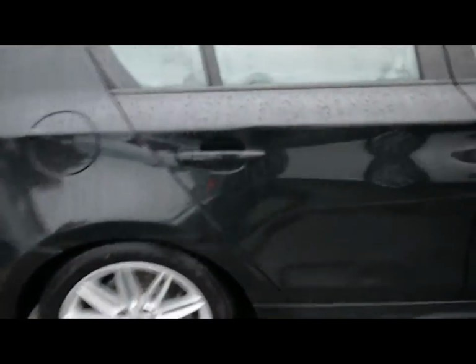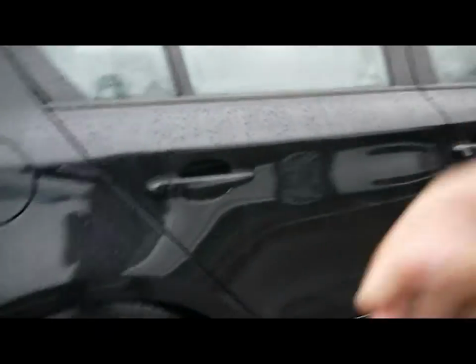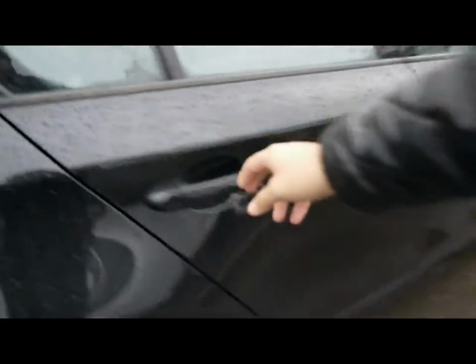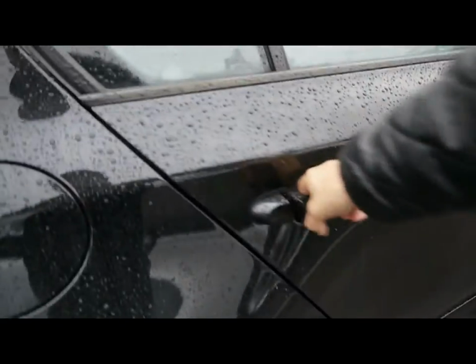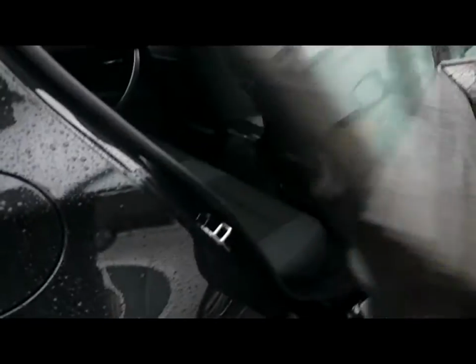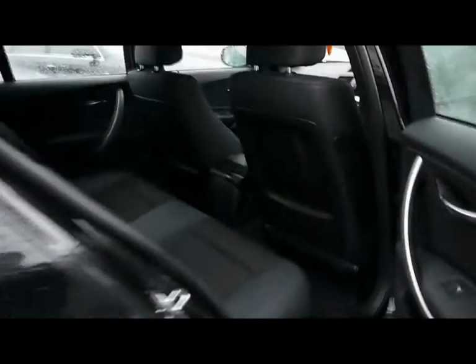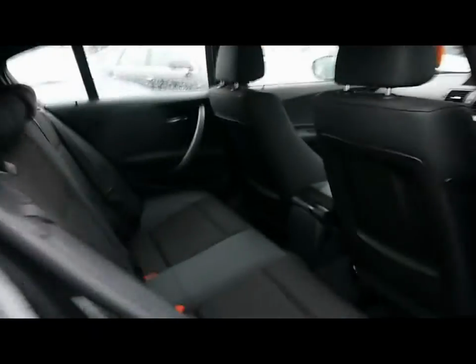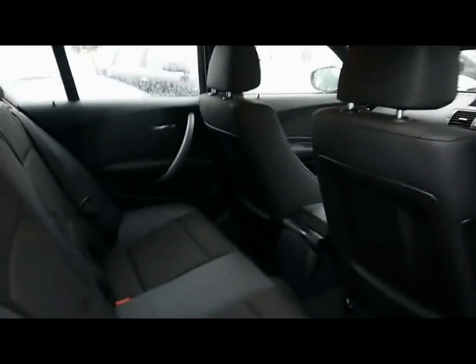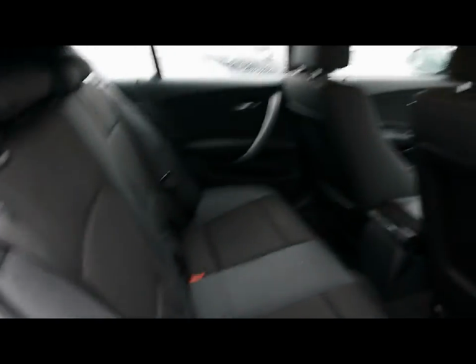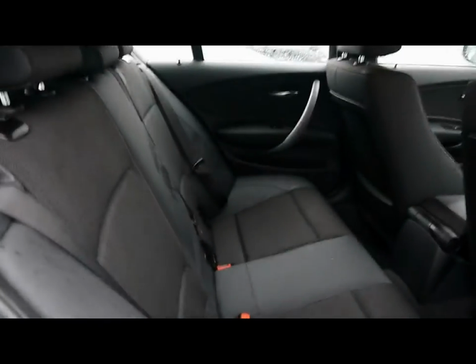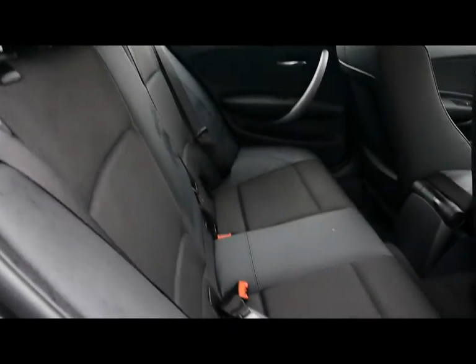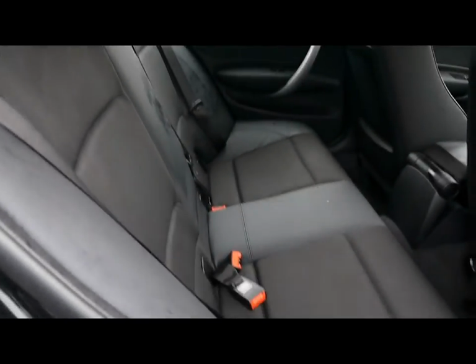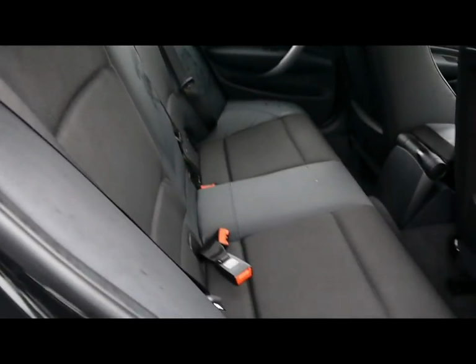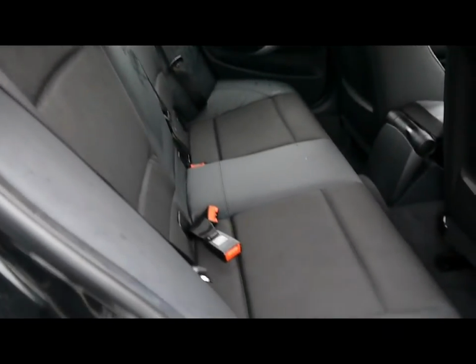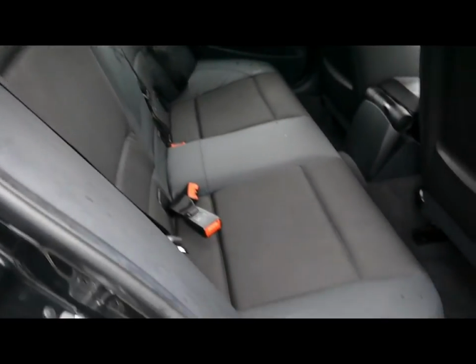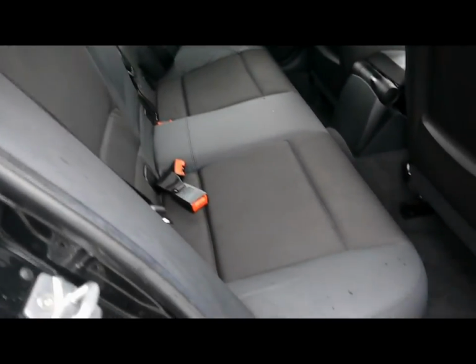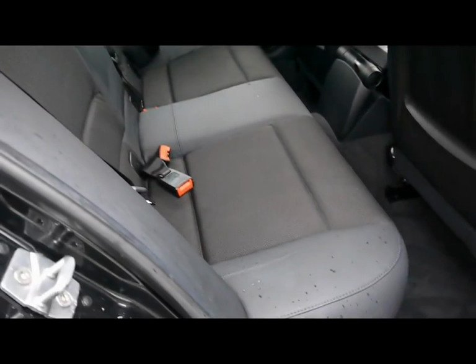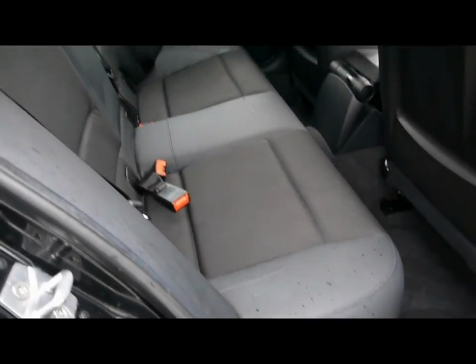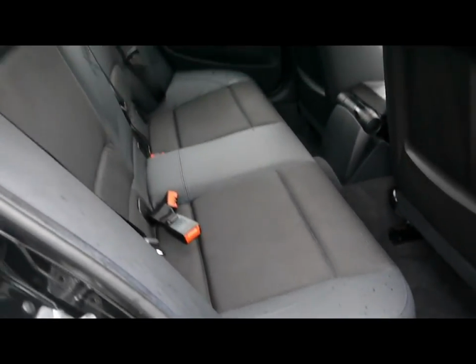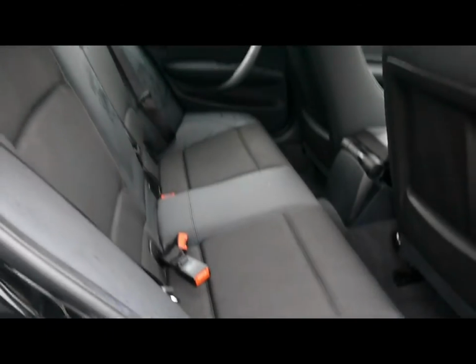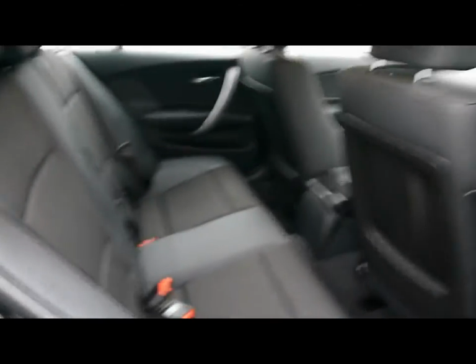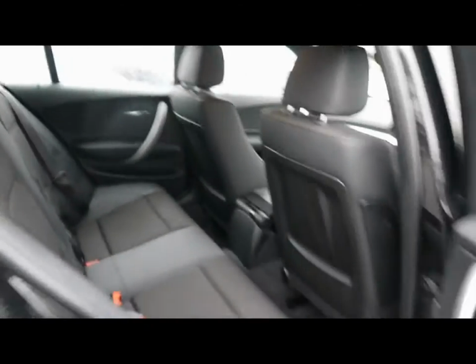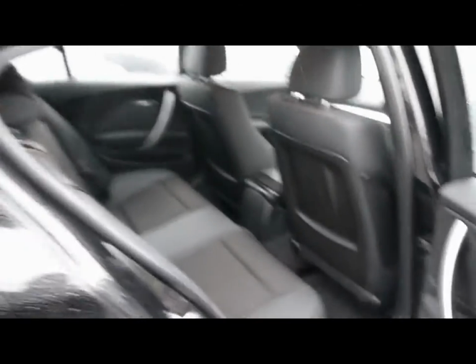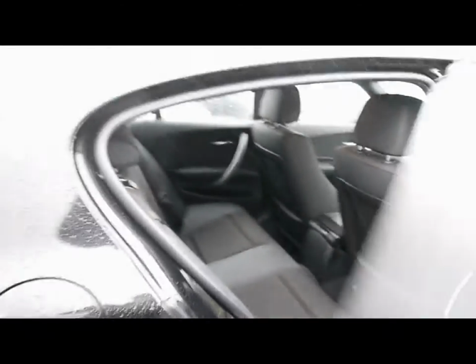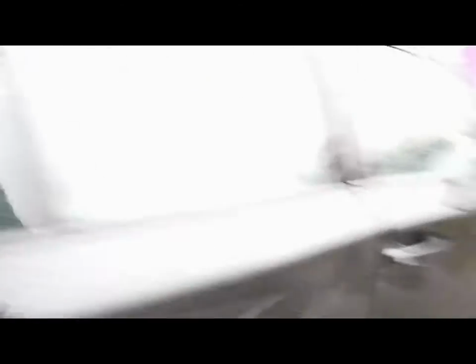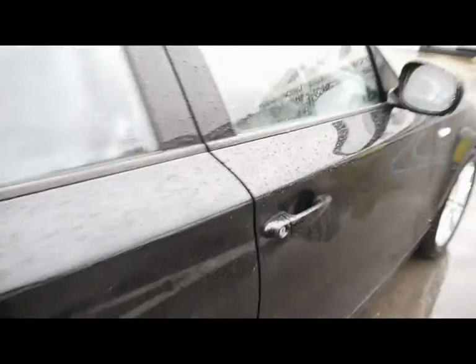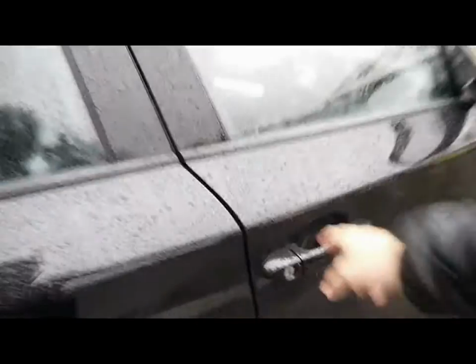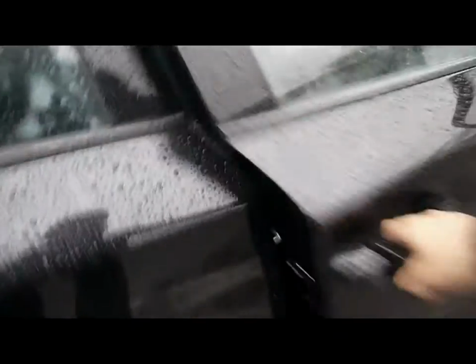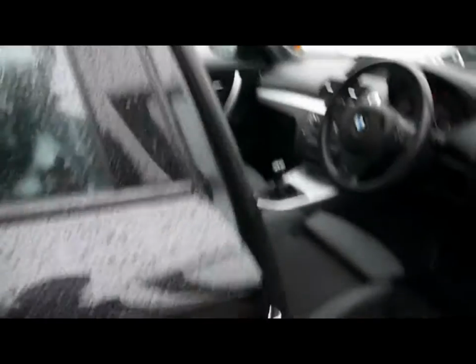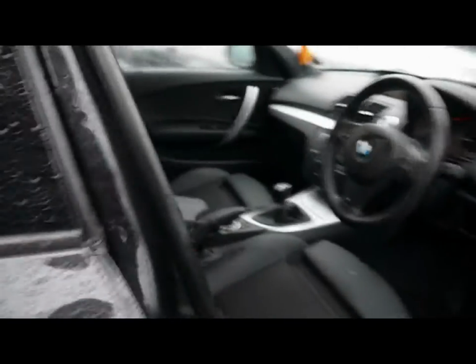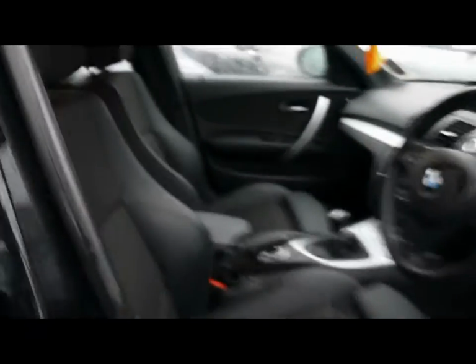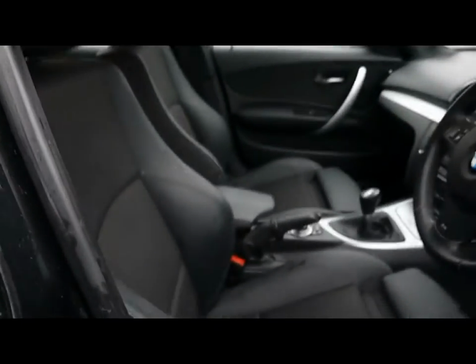Inside the car, we've got half black leather upholstery. Comes with ISOFIX child seat supports and no rips, tears or stains on any of the seats front or back. Front sport seats as well.